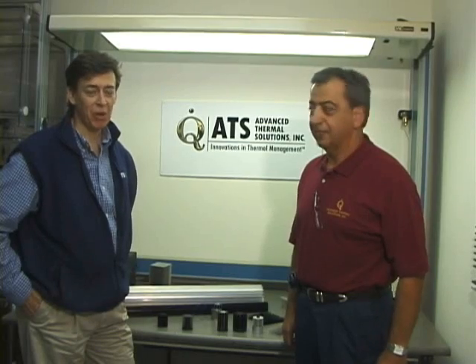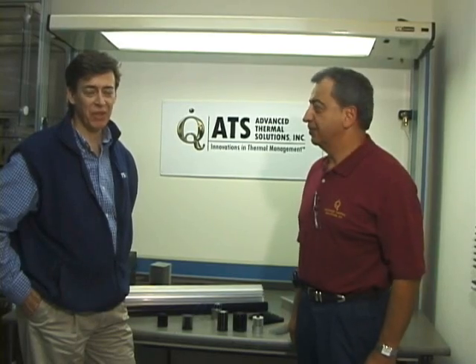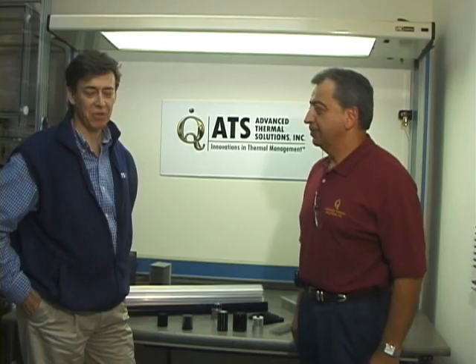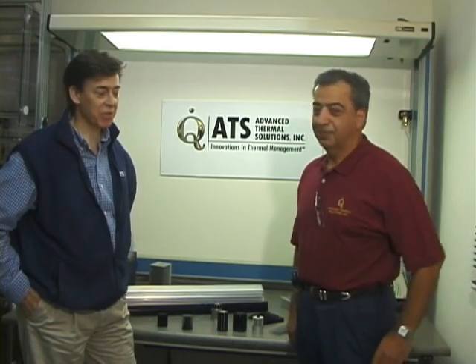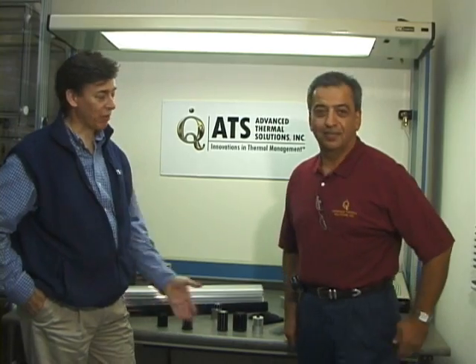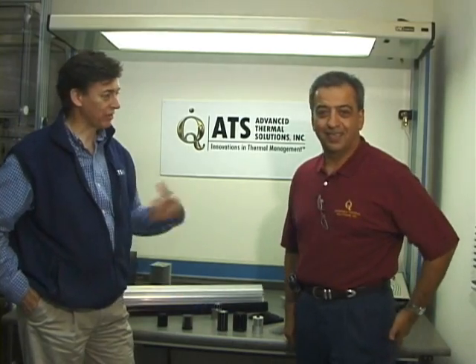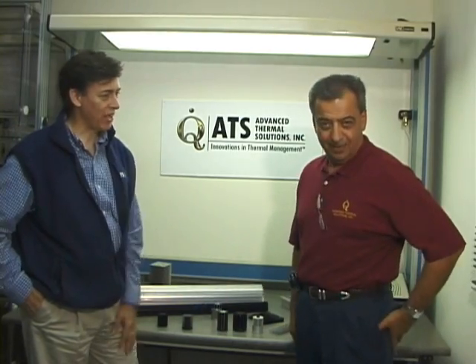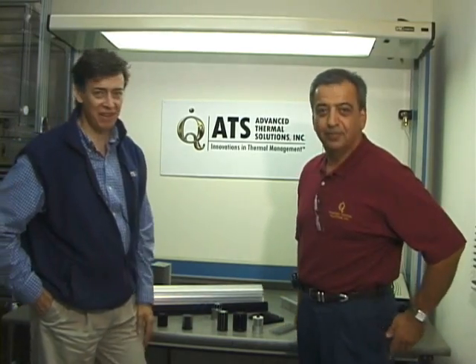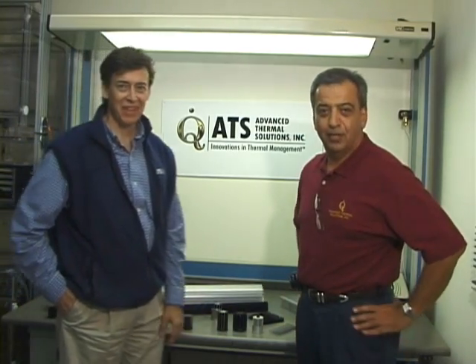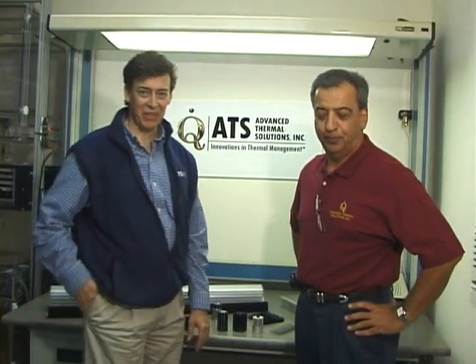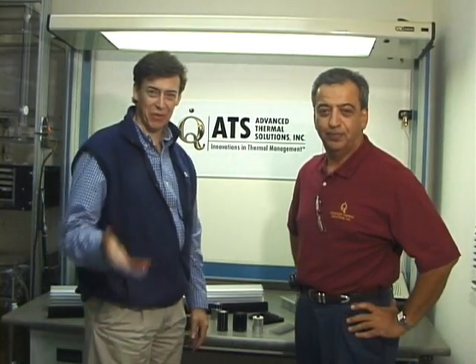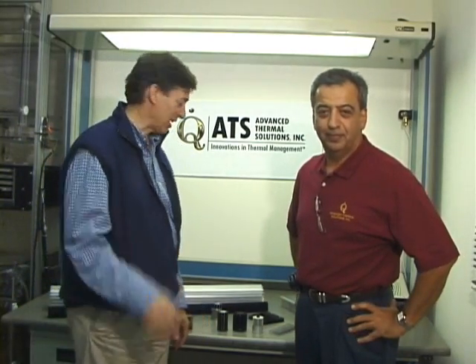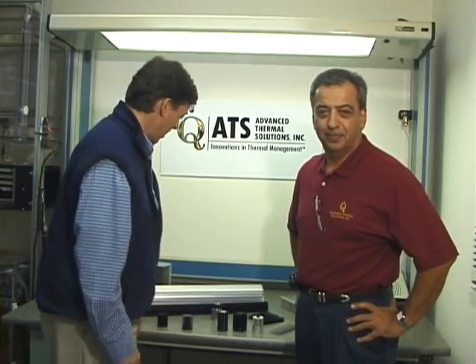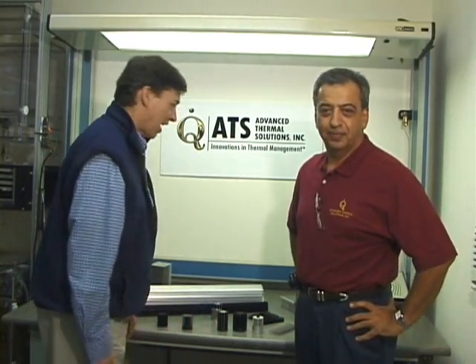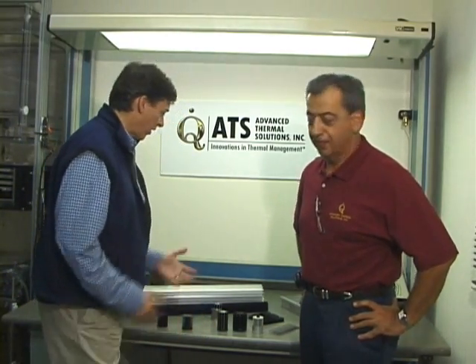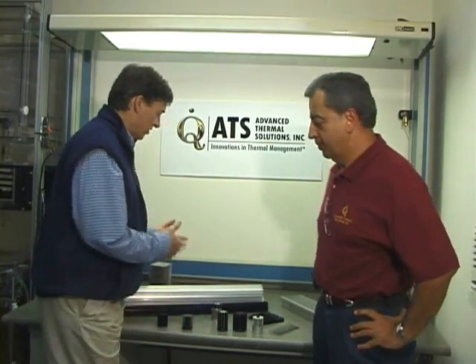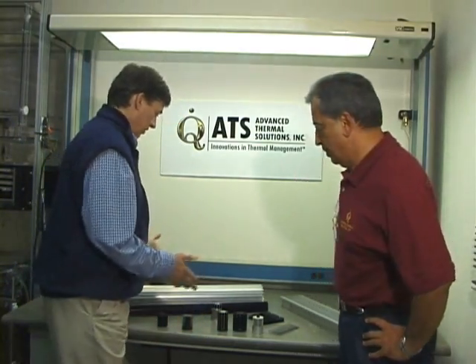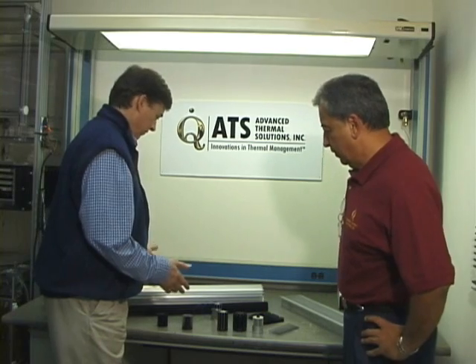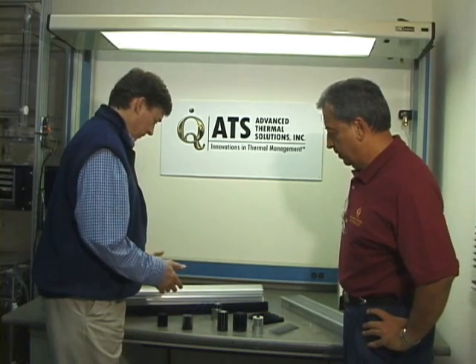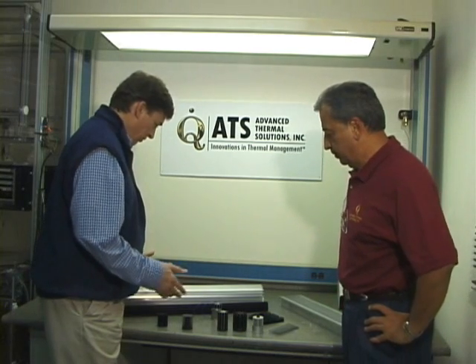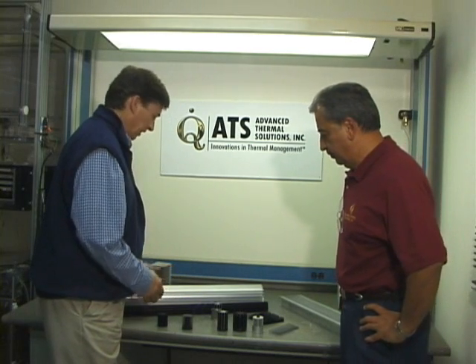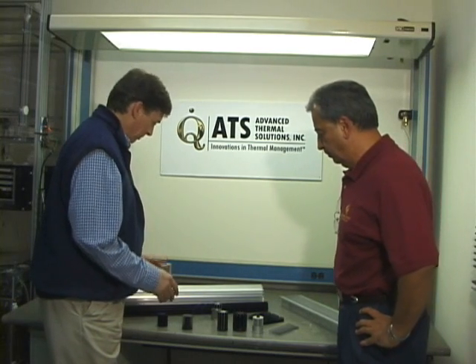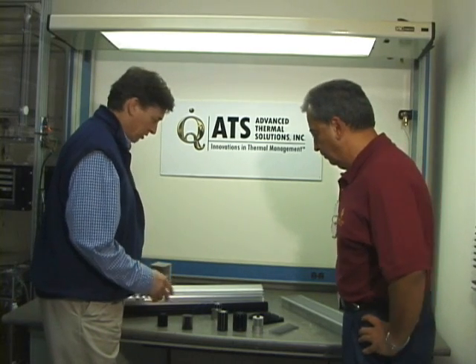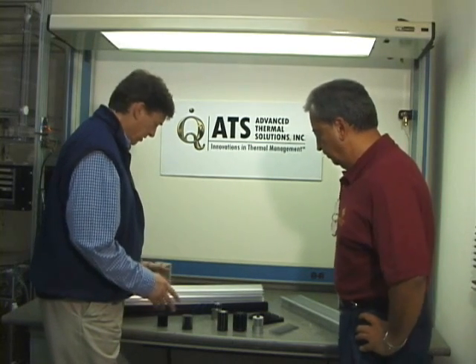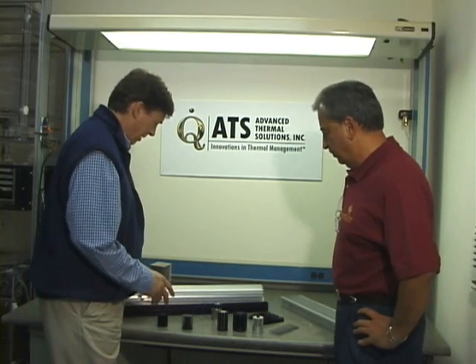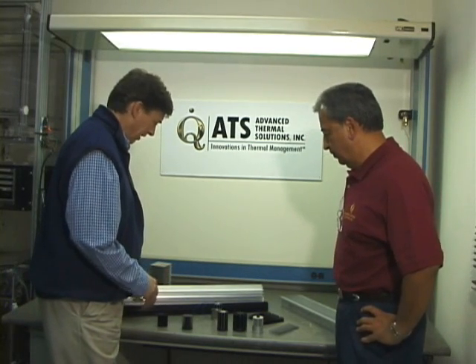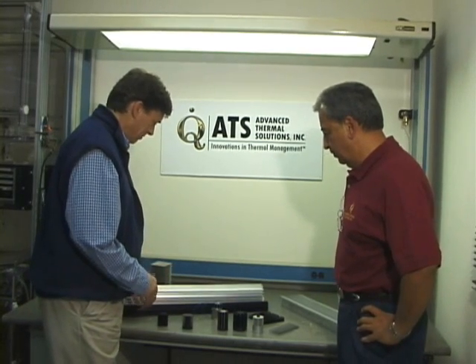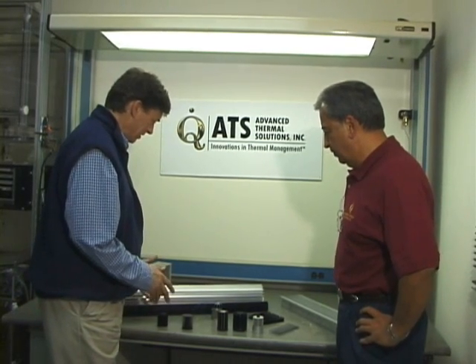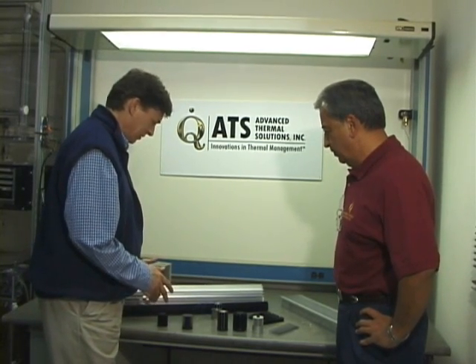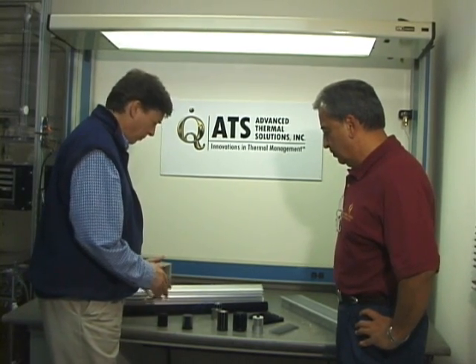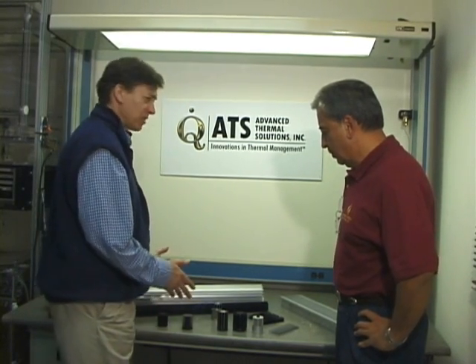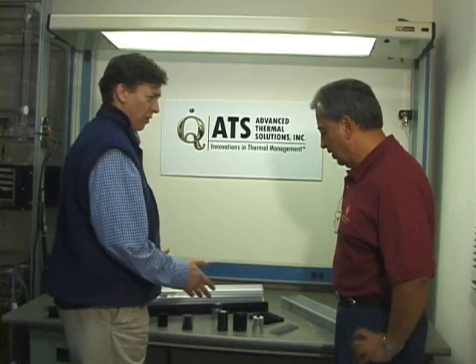Welcome to Advanced Thermal Solutions. Right now we're with Dr. Kaveh Azhar. Thanks everybody for joining us. Kaveh, we've got a whole series of interesting shaped extrusions and metal here. Are some of these heat sinks, or what would you use these for?